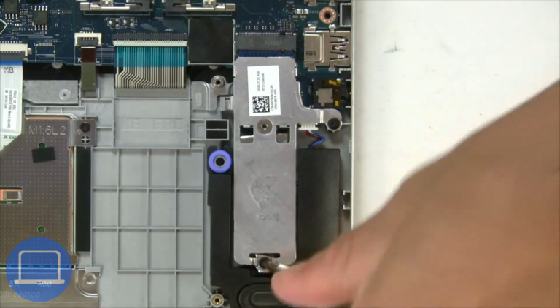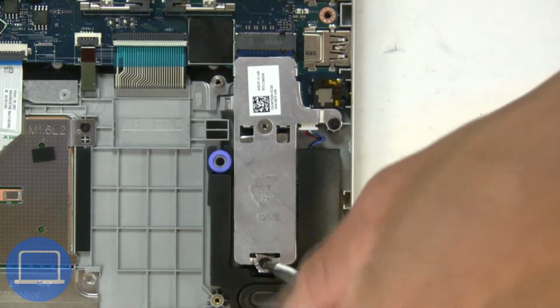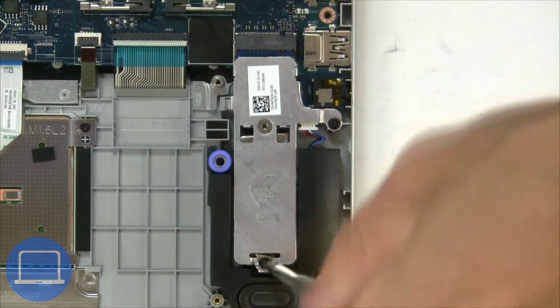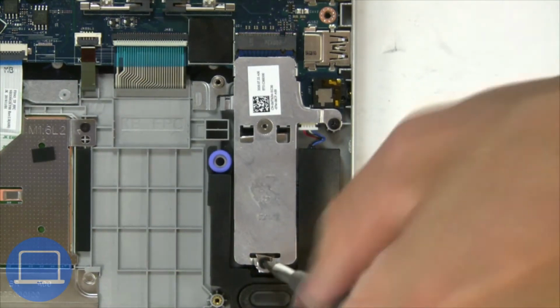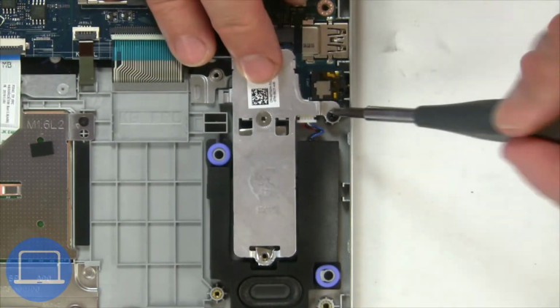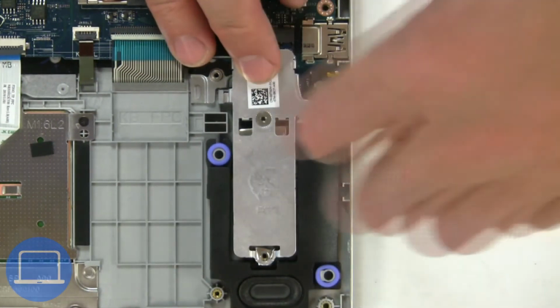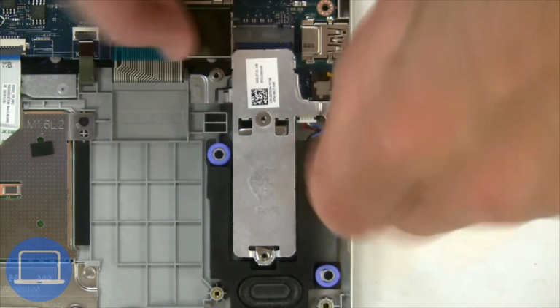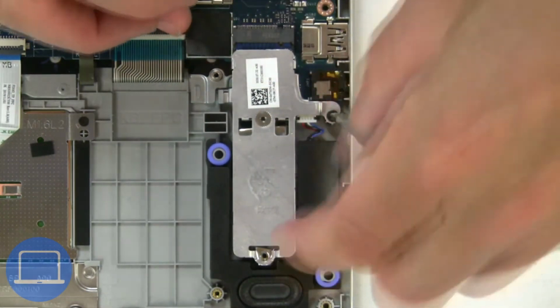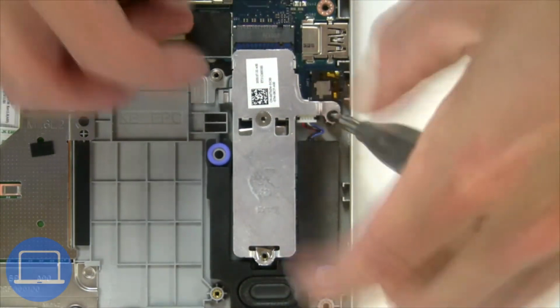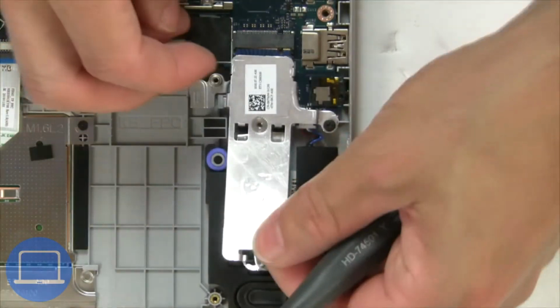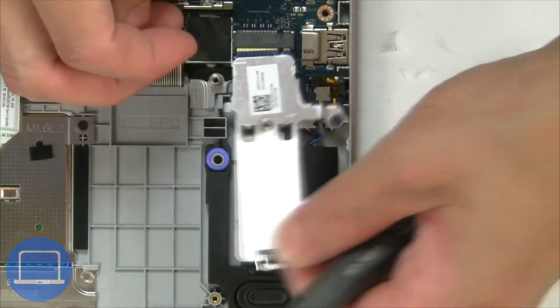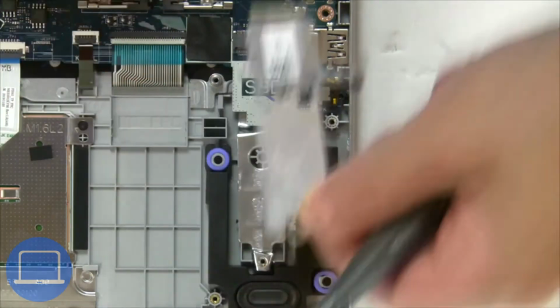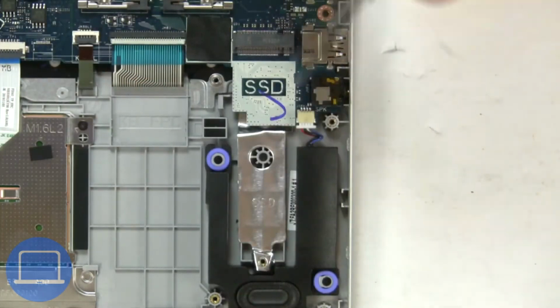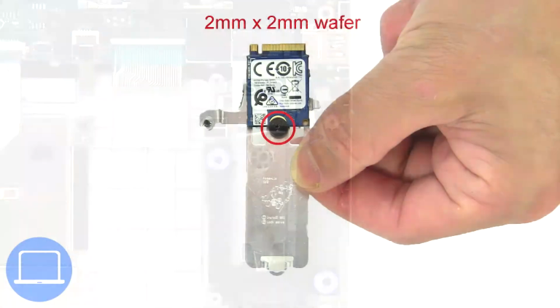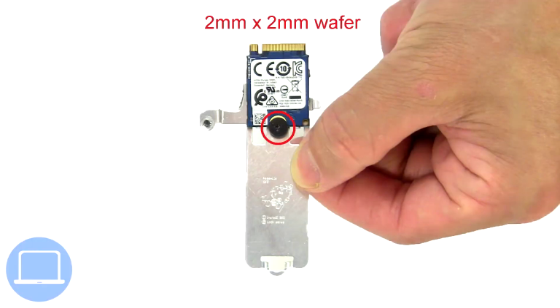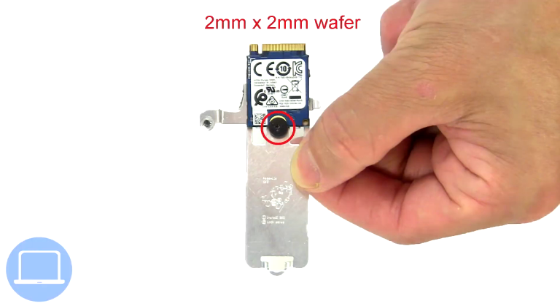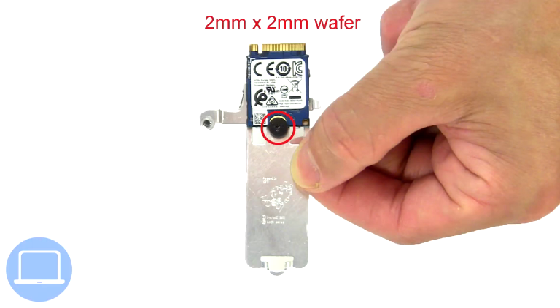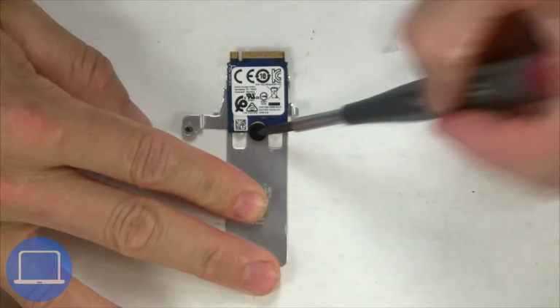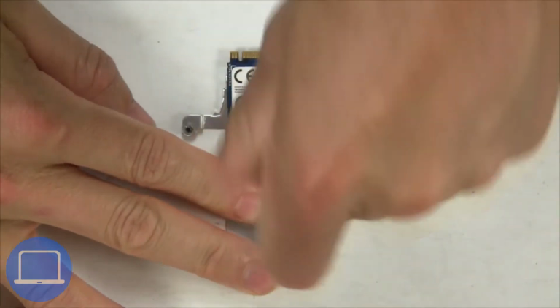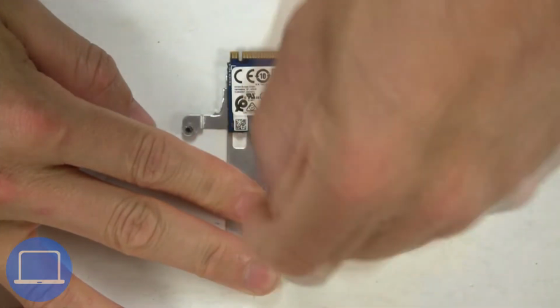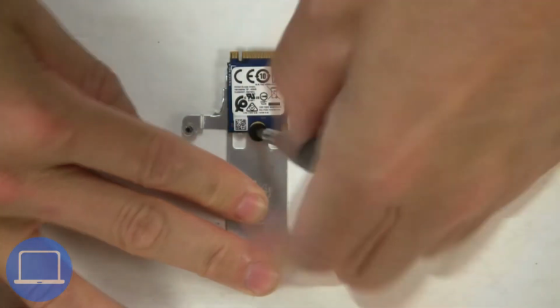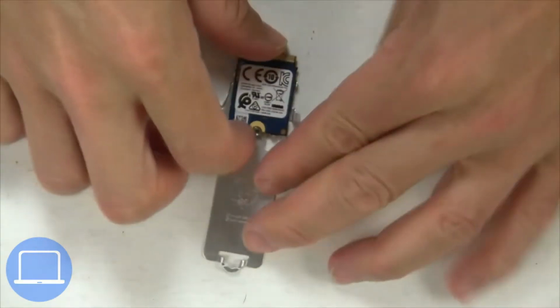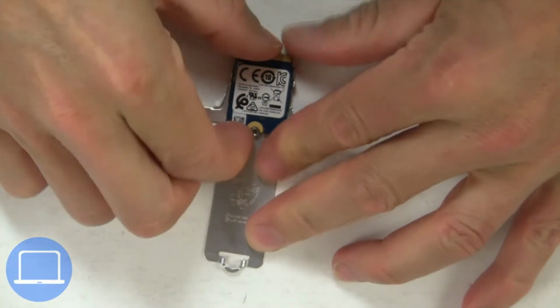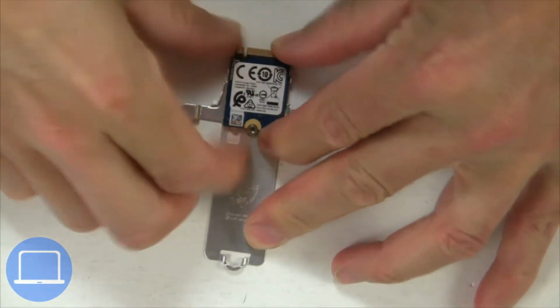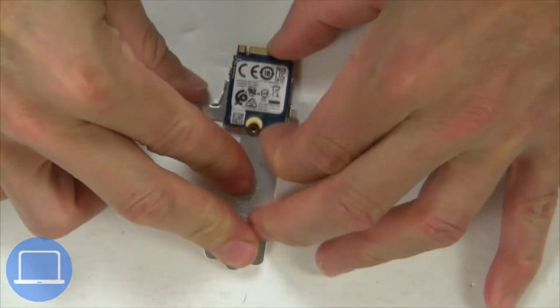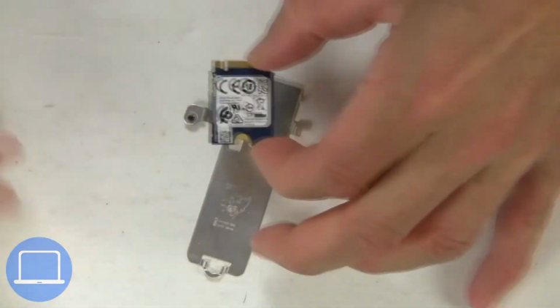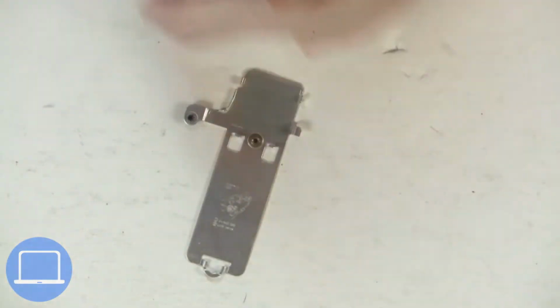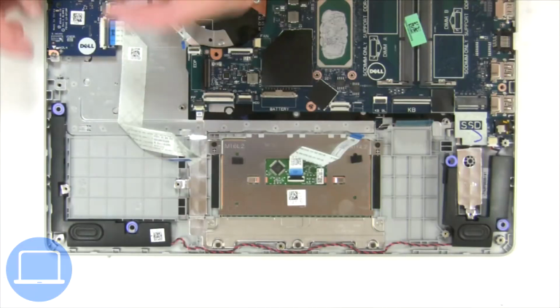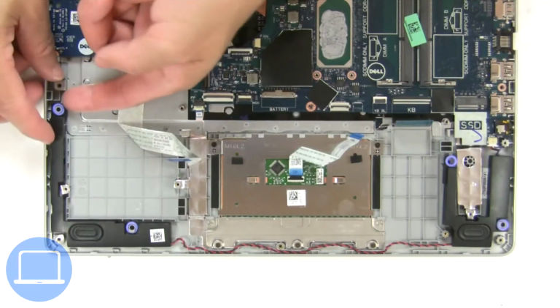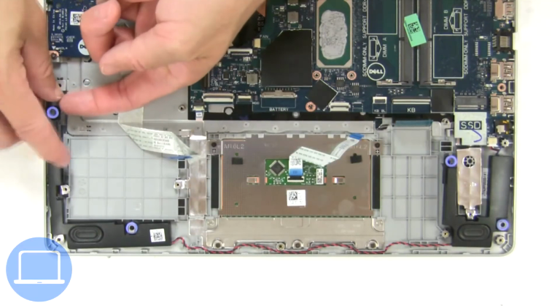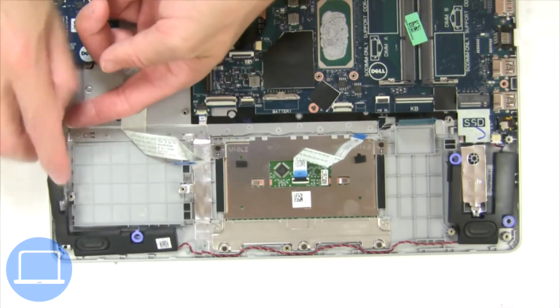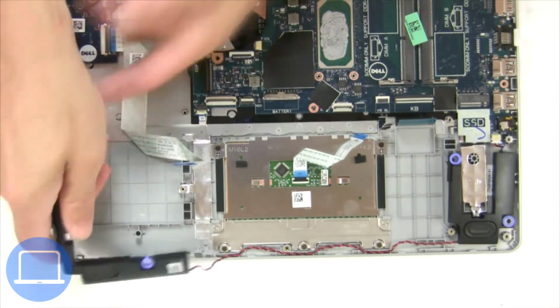Now unscrew the Solid State Bracket, then remove the Solid State Drive. Now disconnect and remove the speakers.